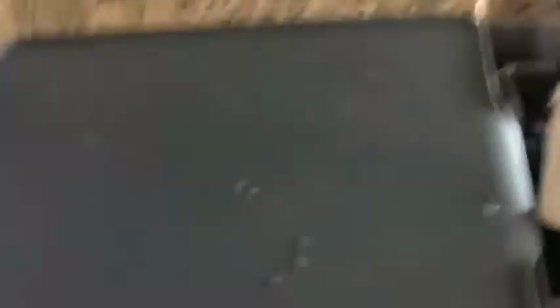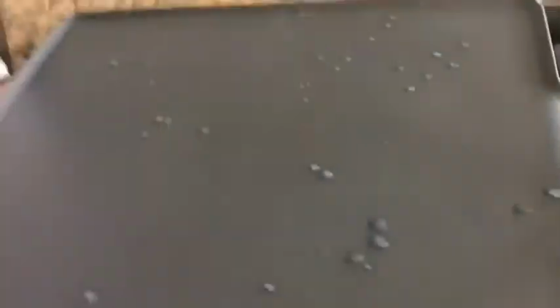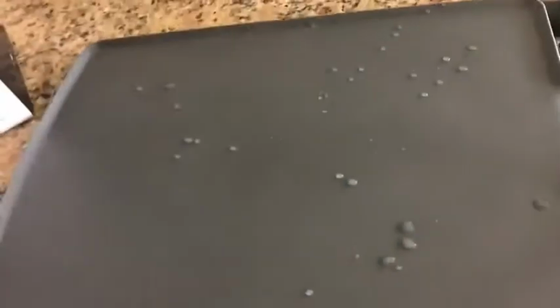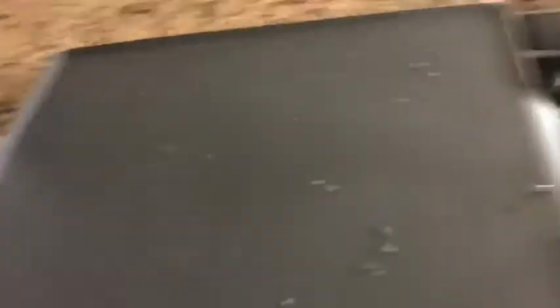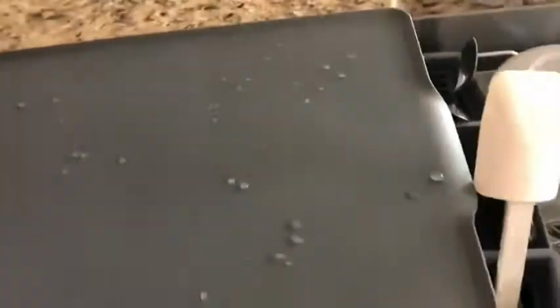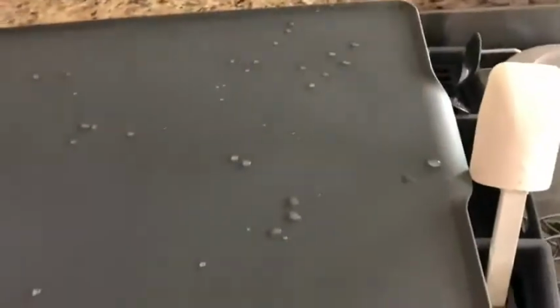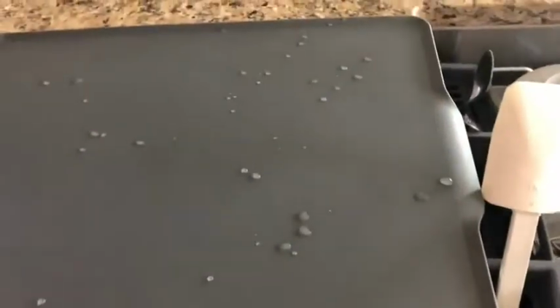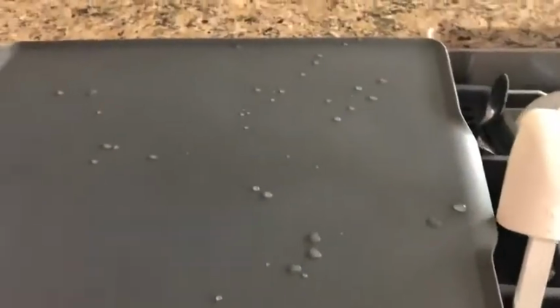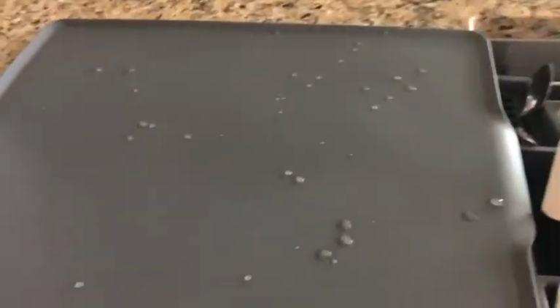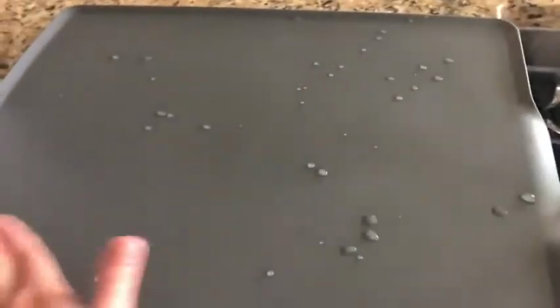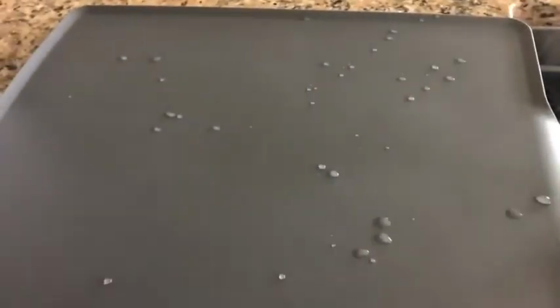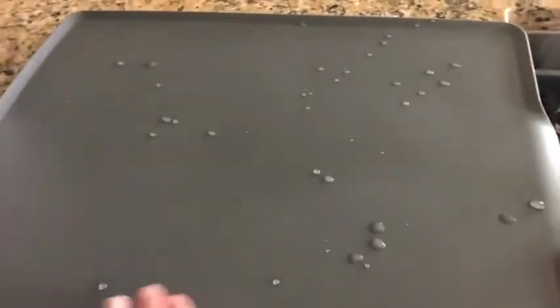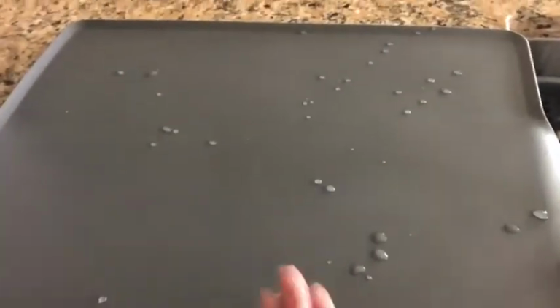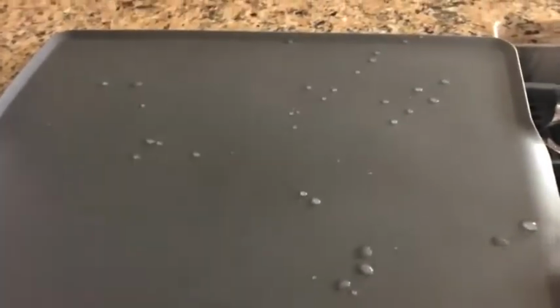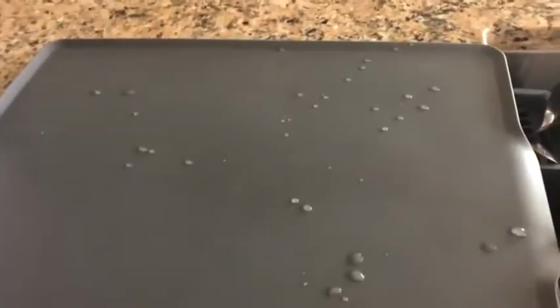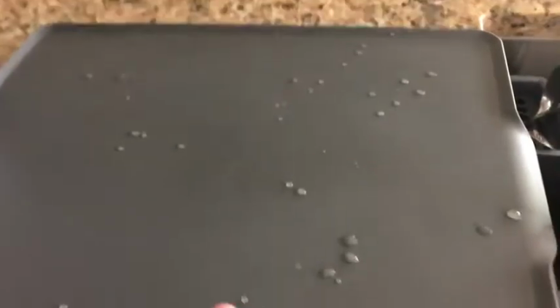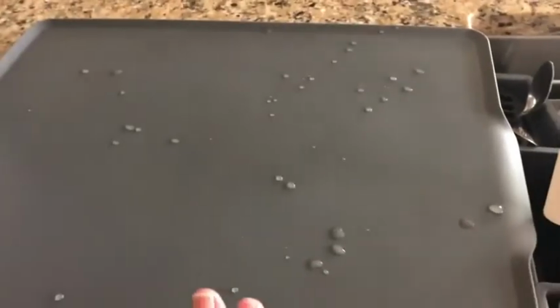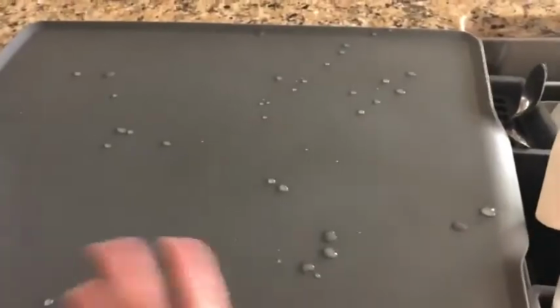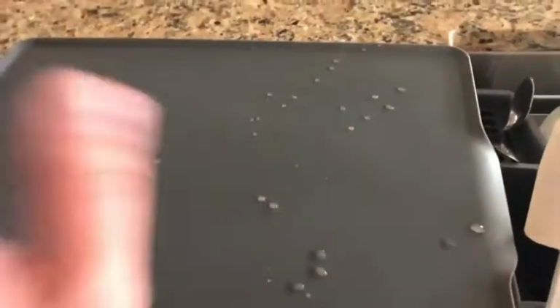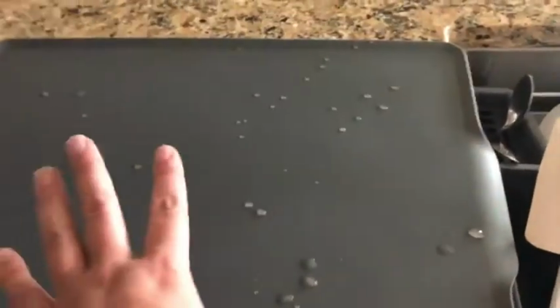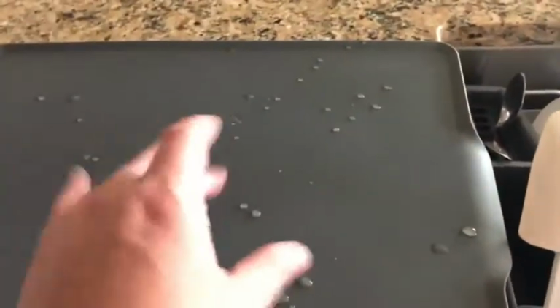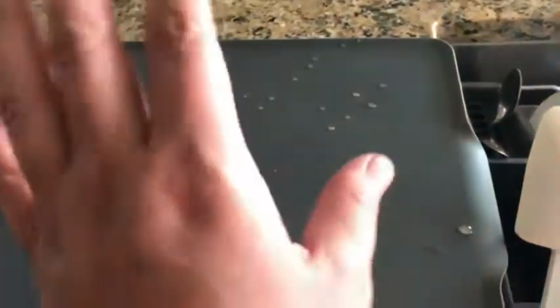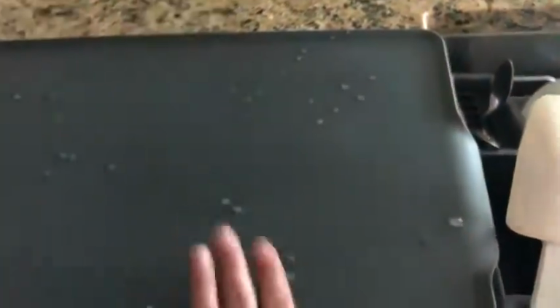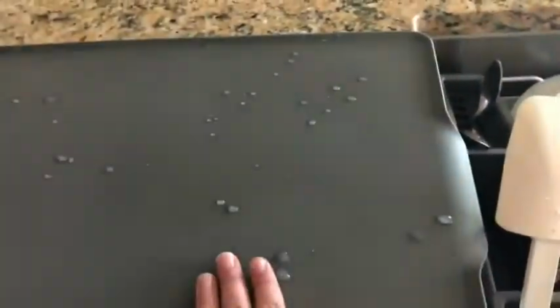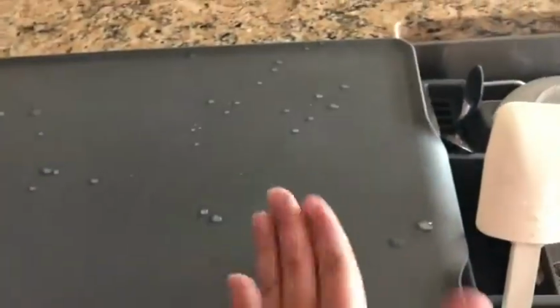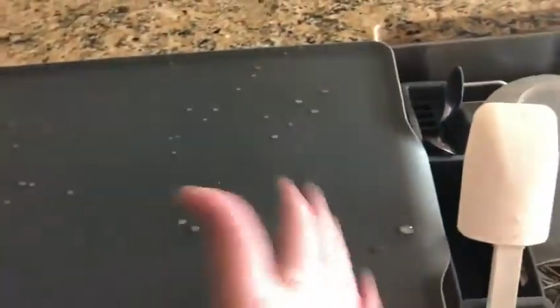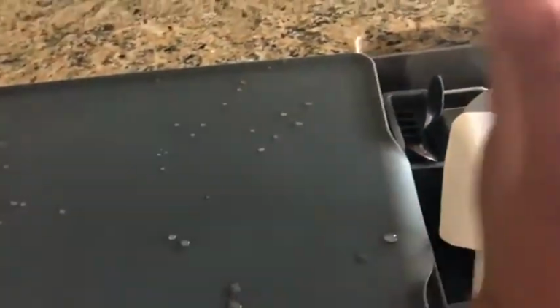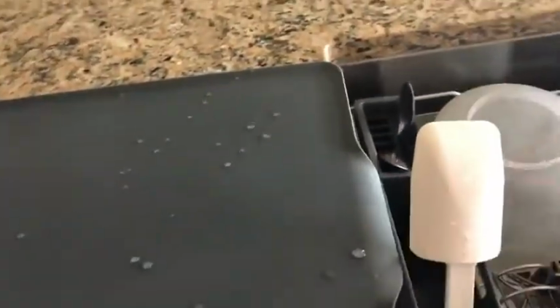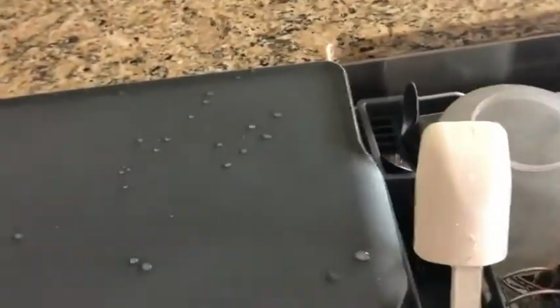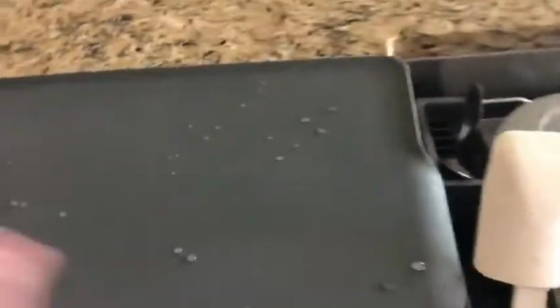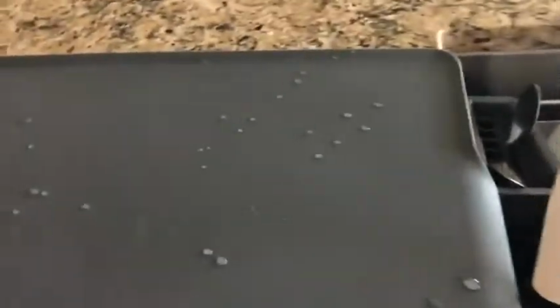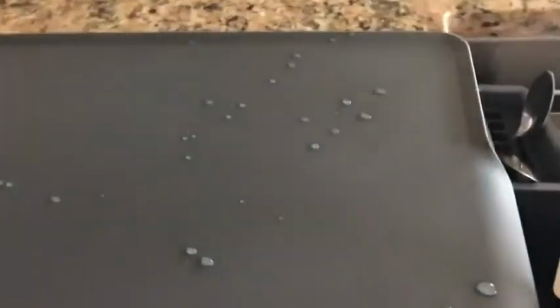And this, I figured, might be really cool as a surface to cut — place a cutting board on, and put watermelon on it or something, so that that drips into the sink.